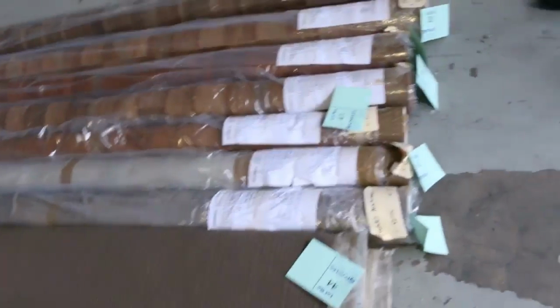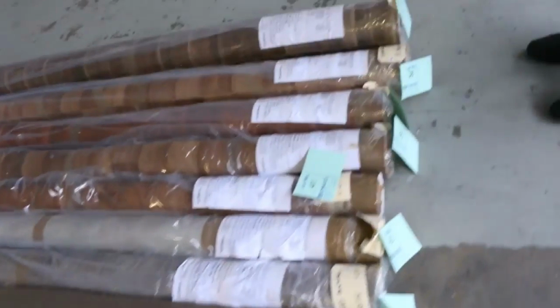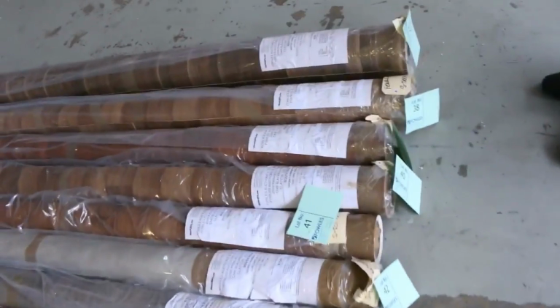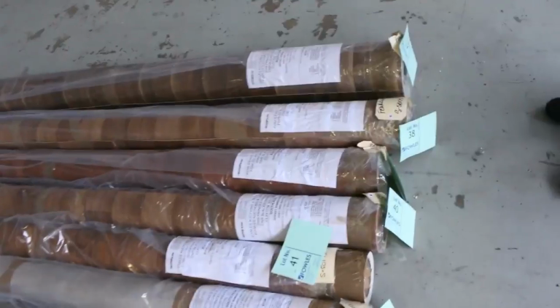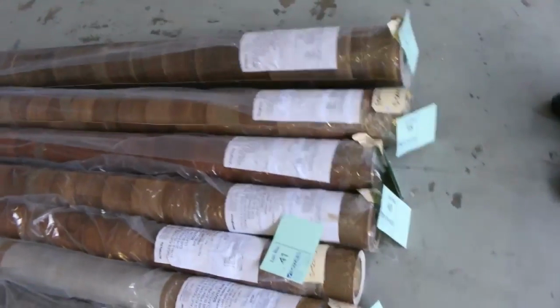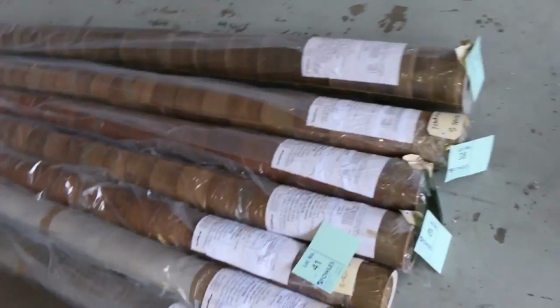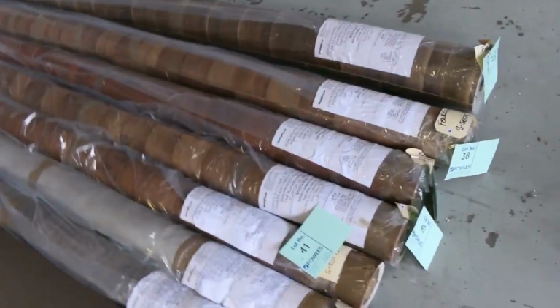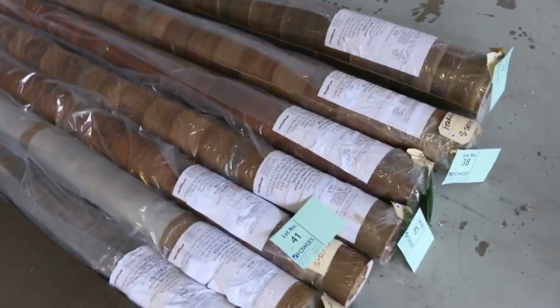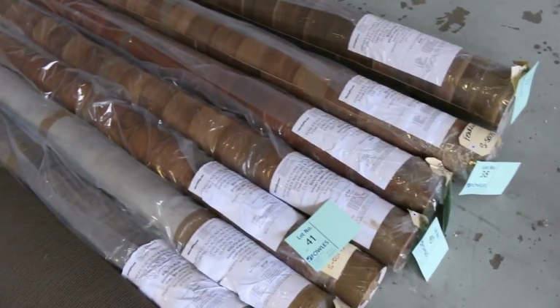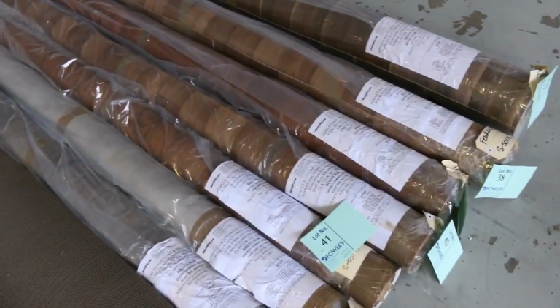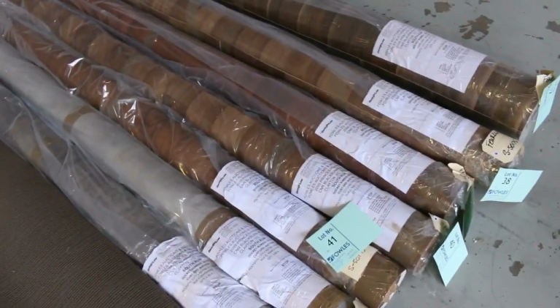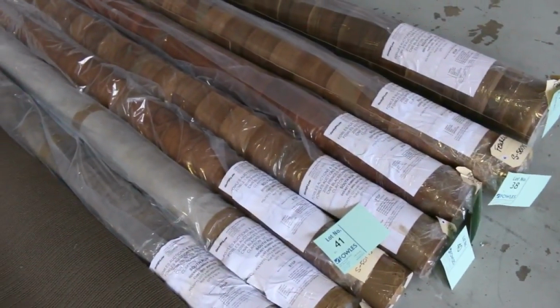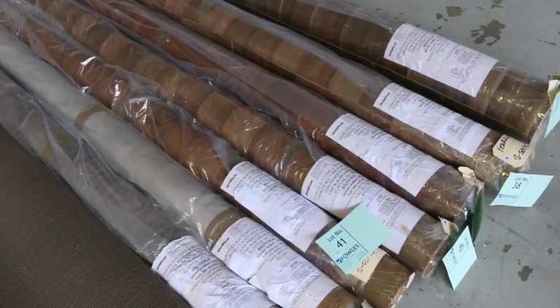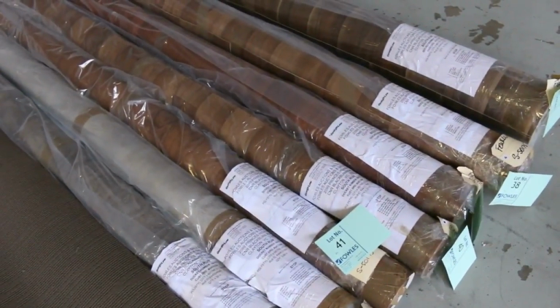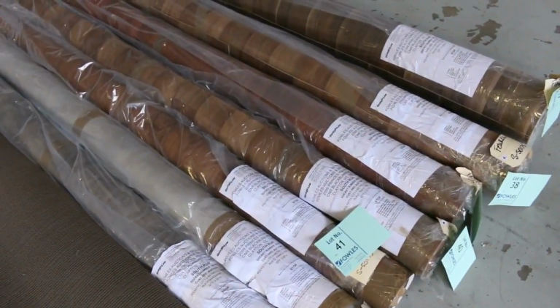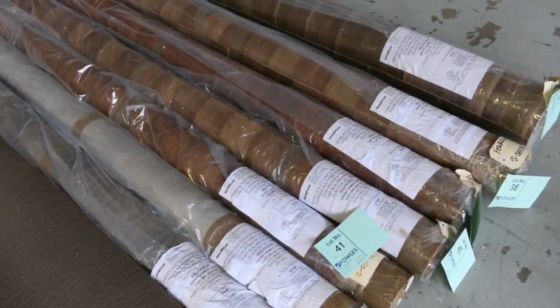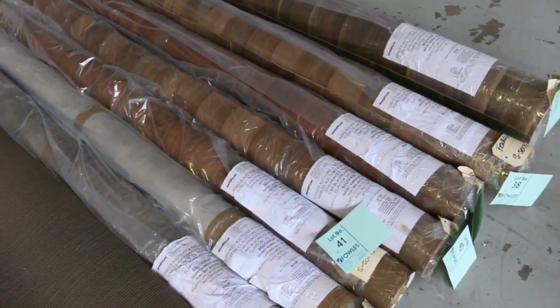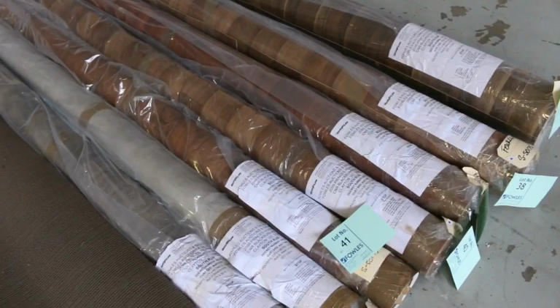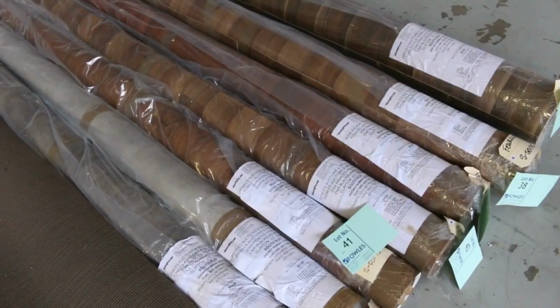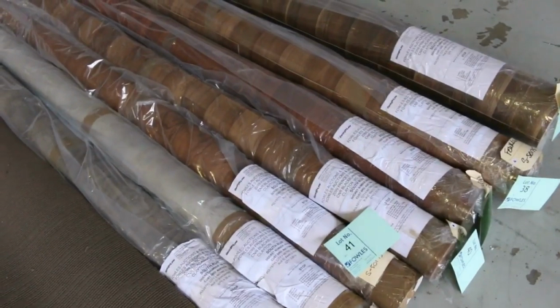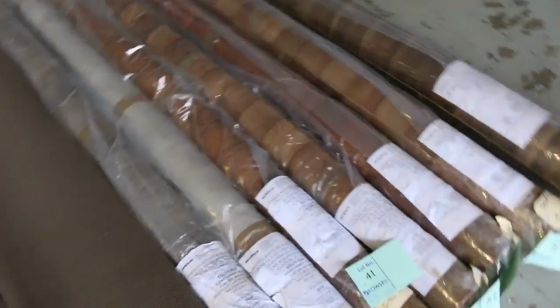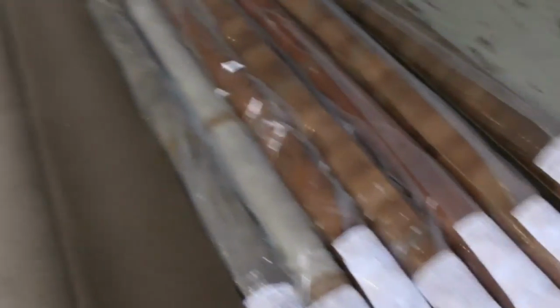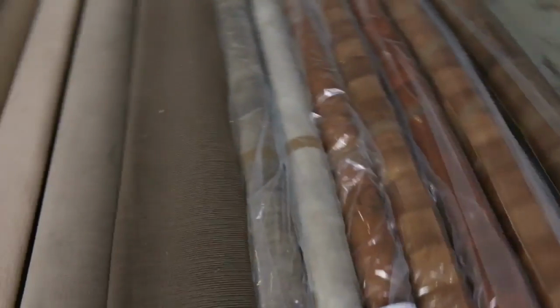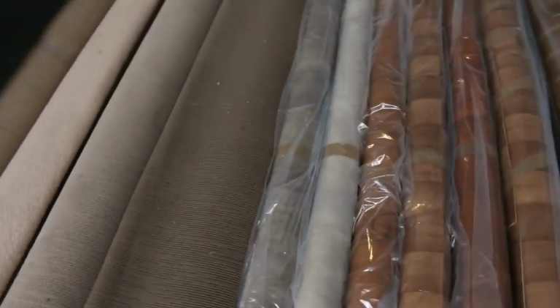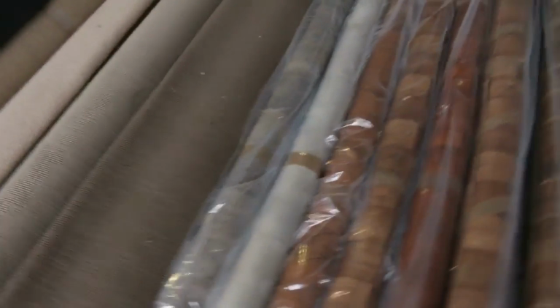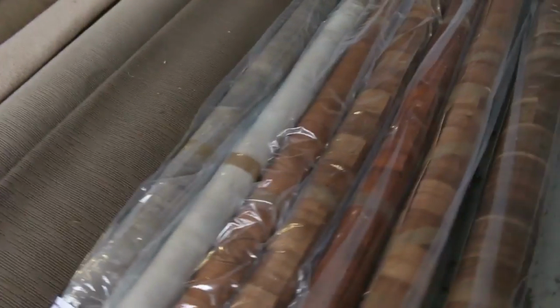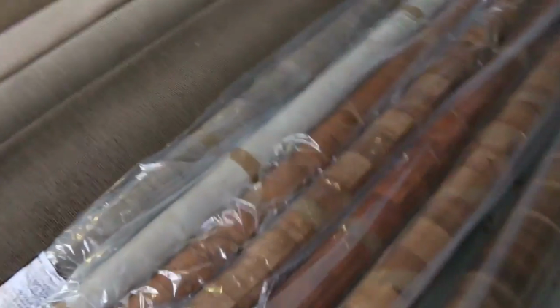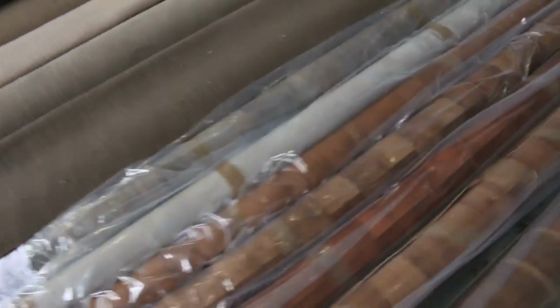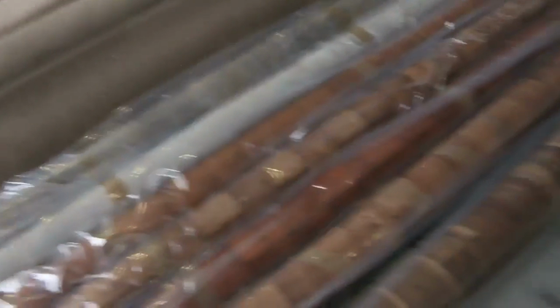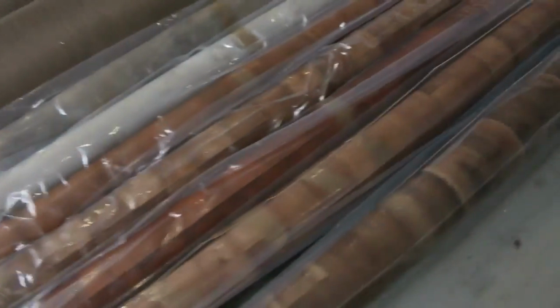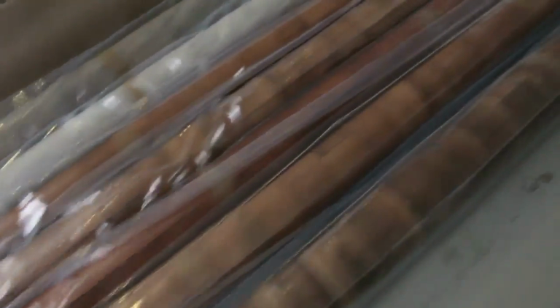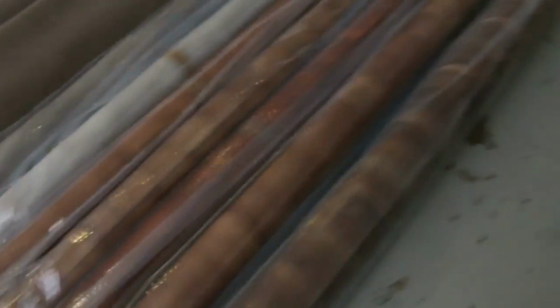Some vinyl offcuts there — it's 4-metre-wide vinyl, just rolling offcuts. They'll start from $25 a linear metre, 4 metres wide, so great buying, because vinyl normally costs you around about $89 to $100 a metre.